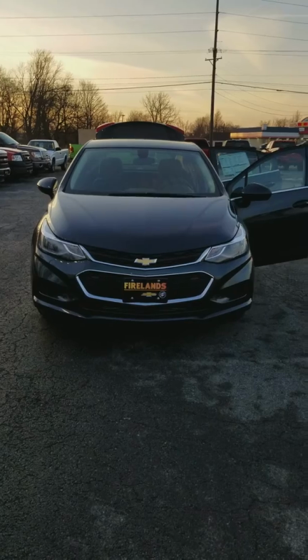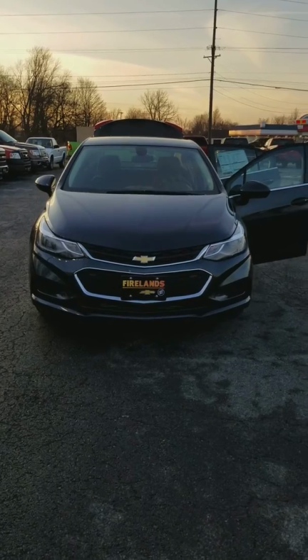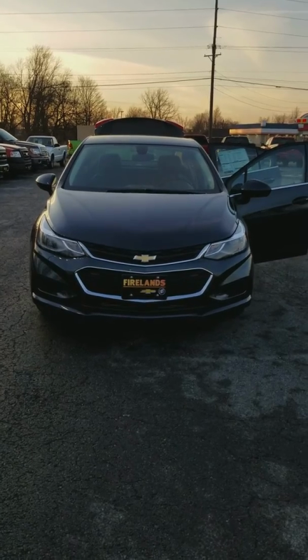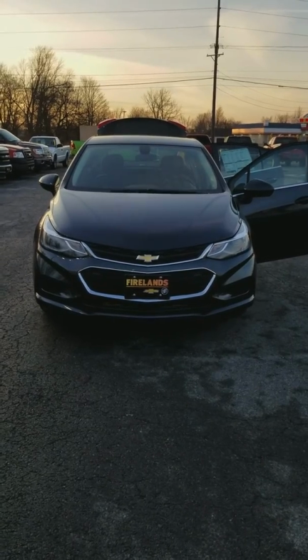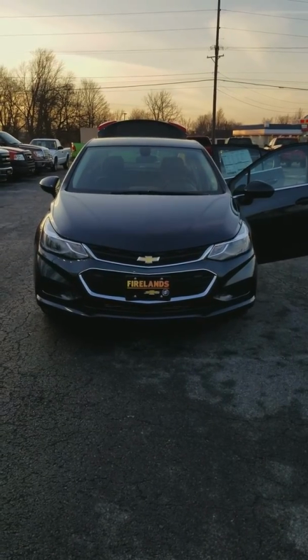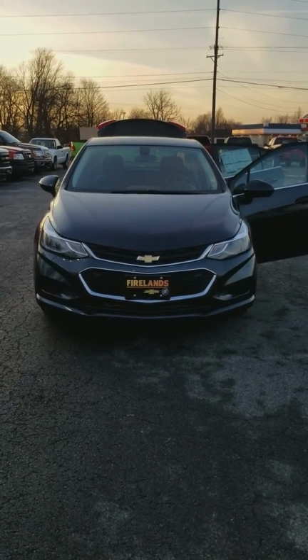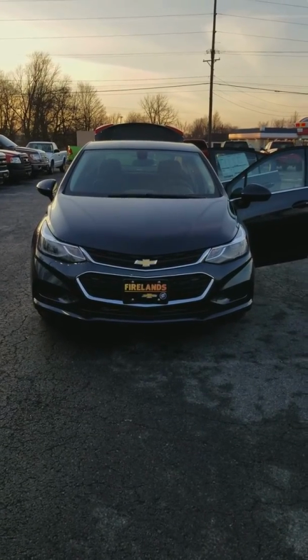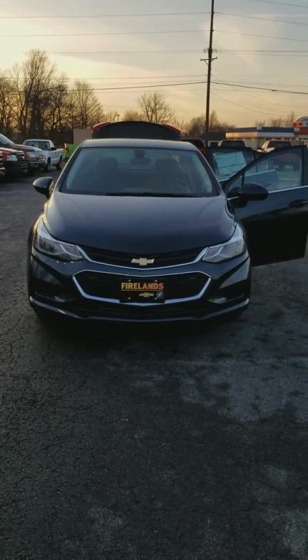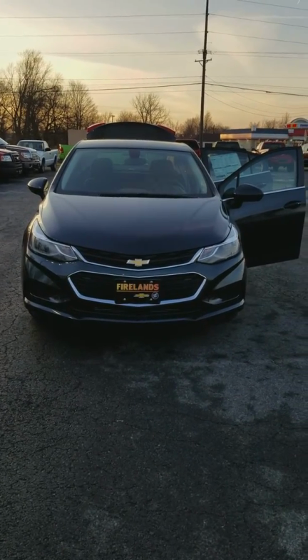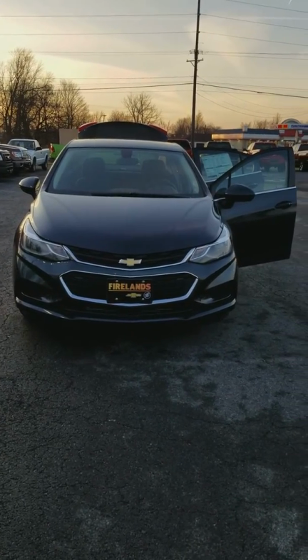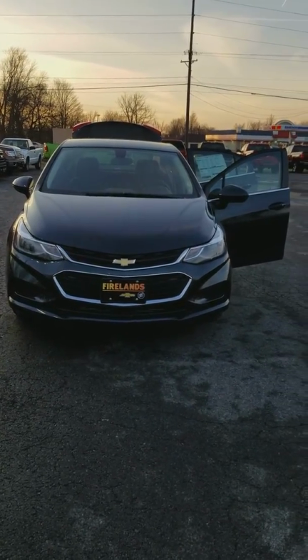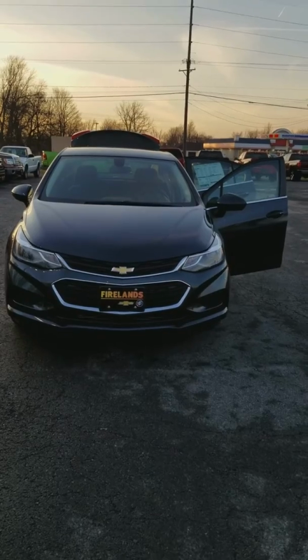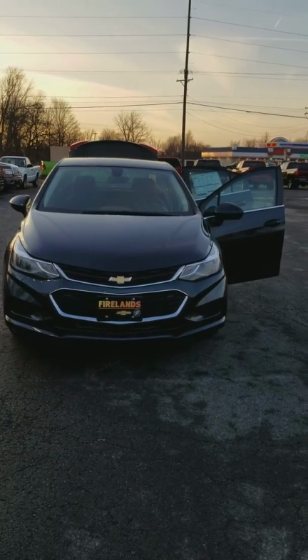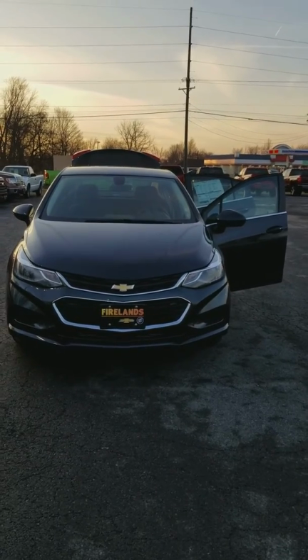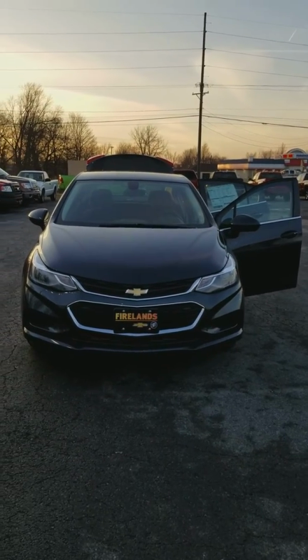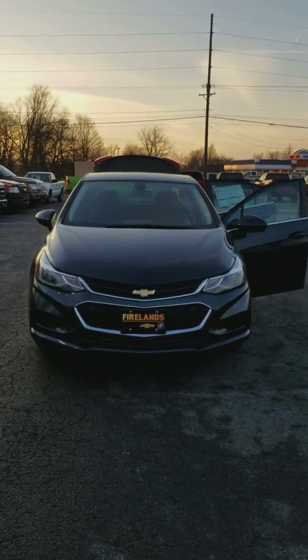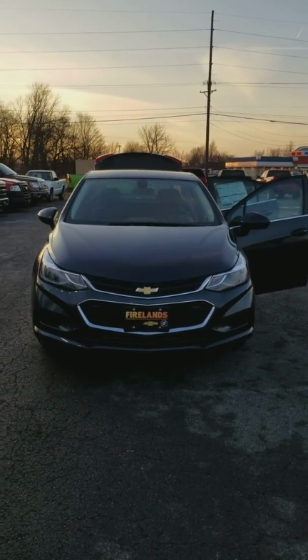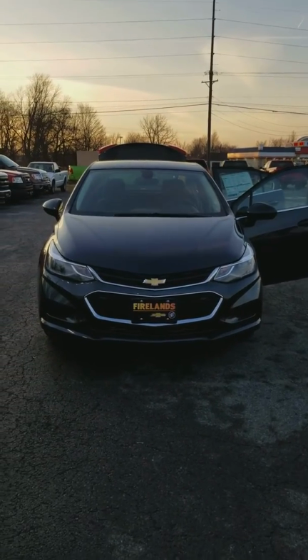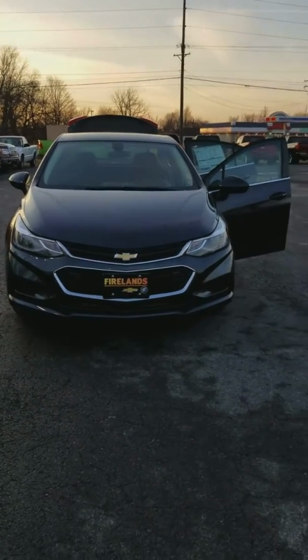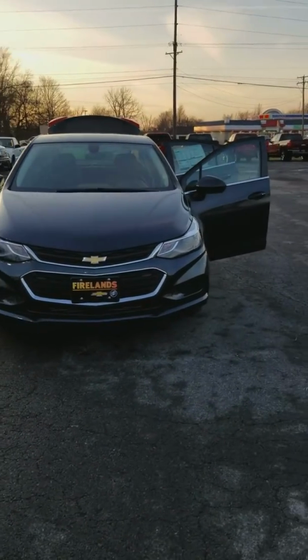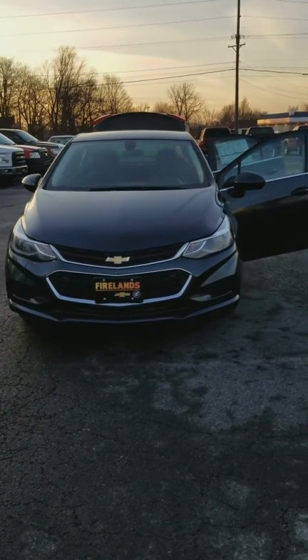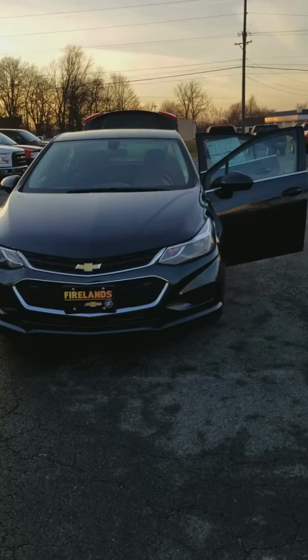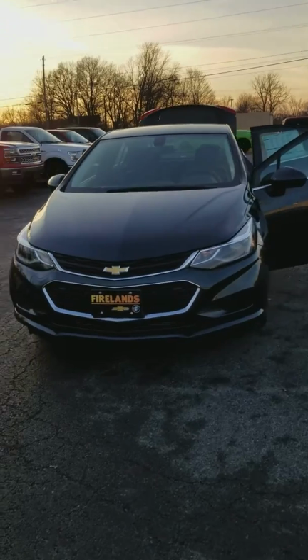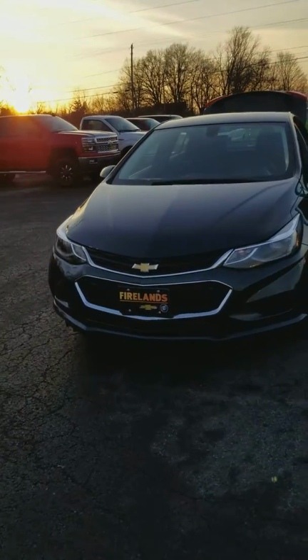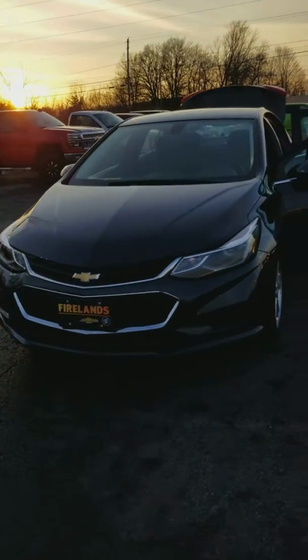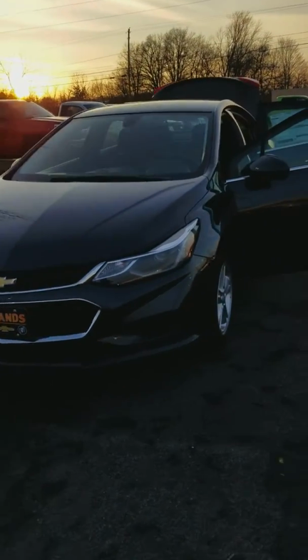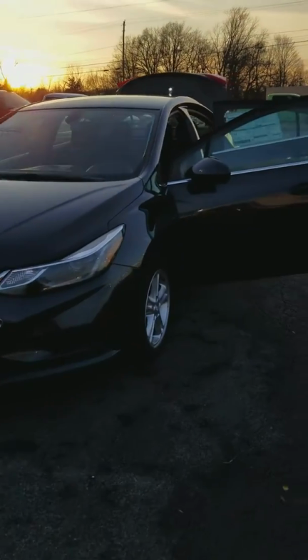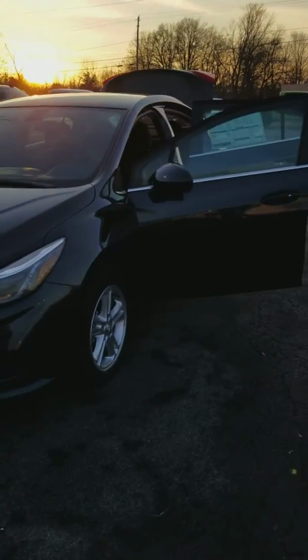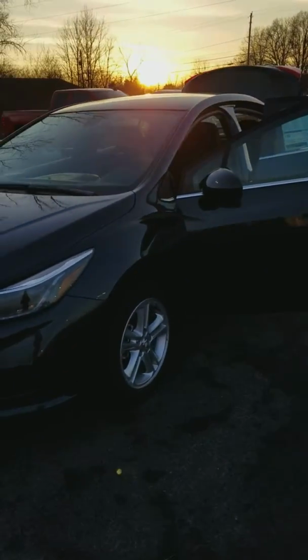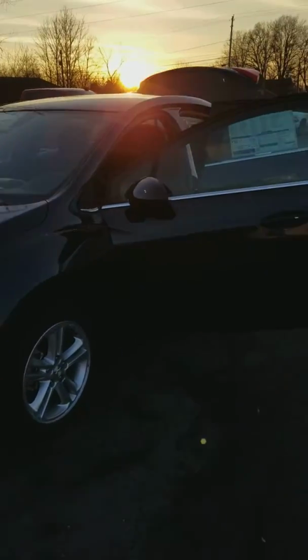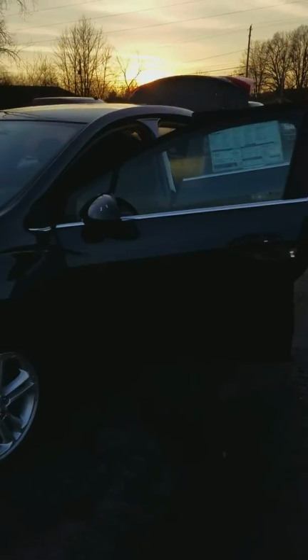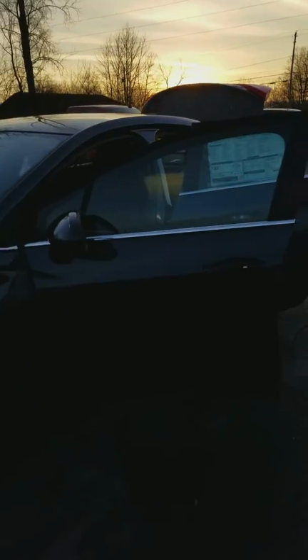Hi Ashley, my name is Shasta here at Fireland Chevy Buick in Norwalk. You inquired about the 2018 Chevy Cruze LT. This one is graphite, and it also comes in several other colors.